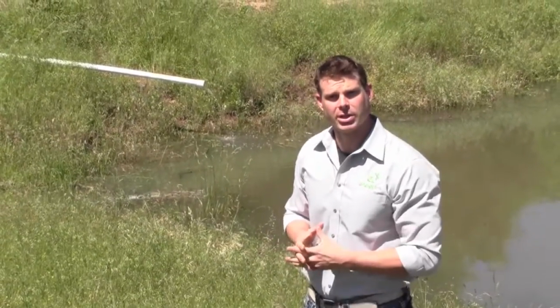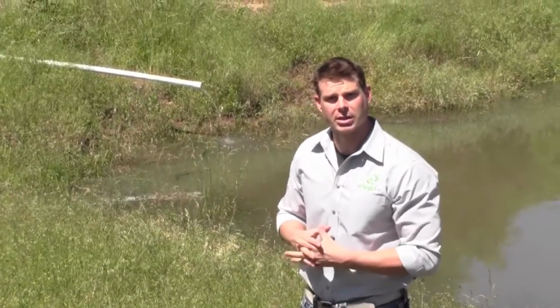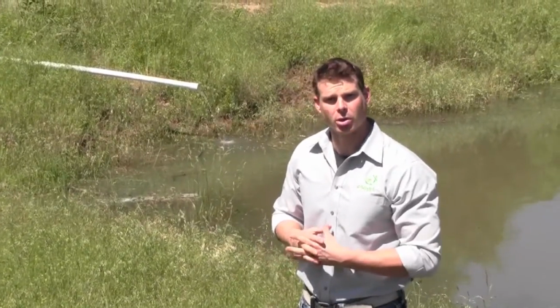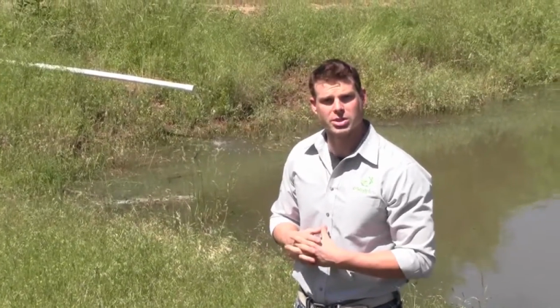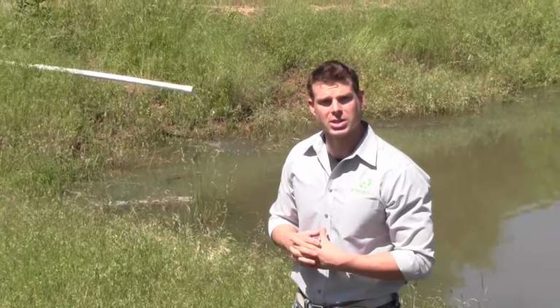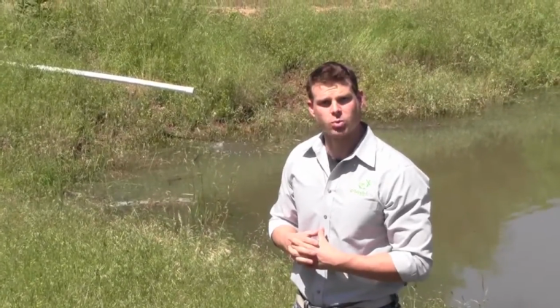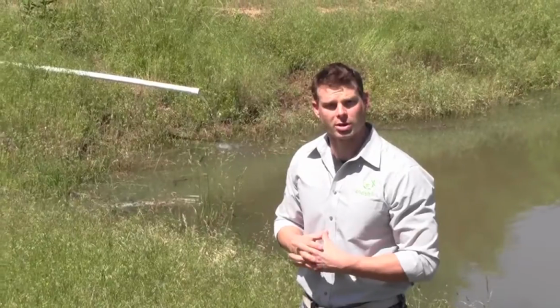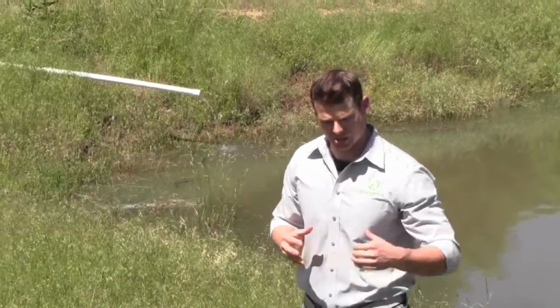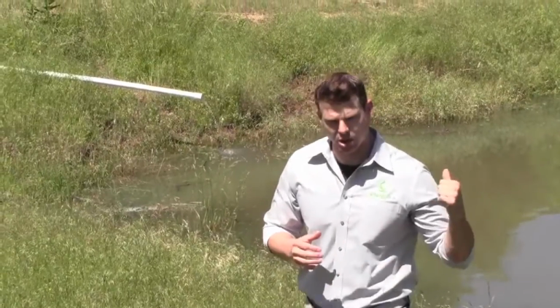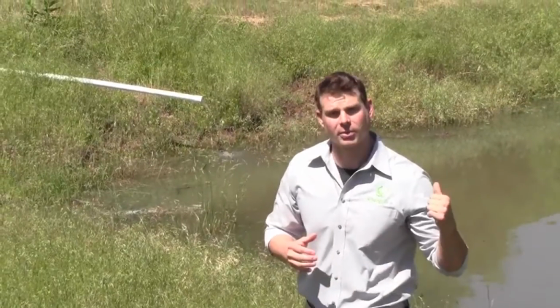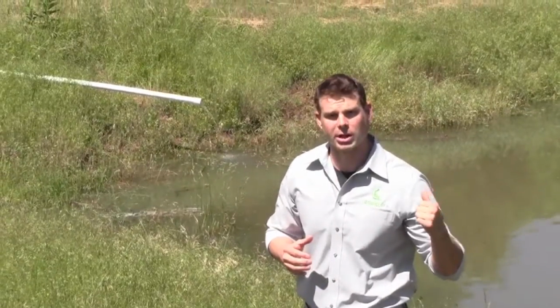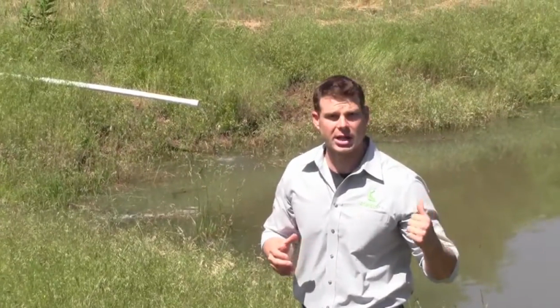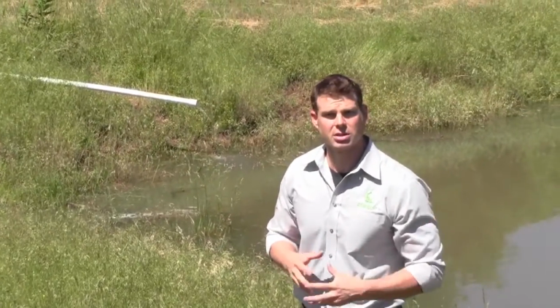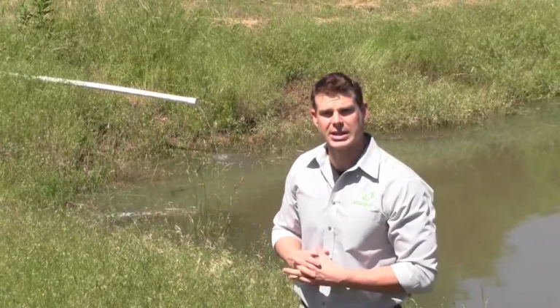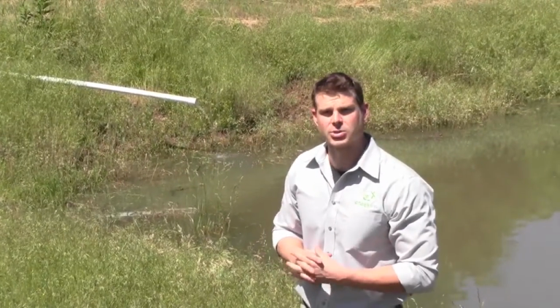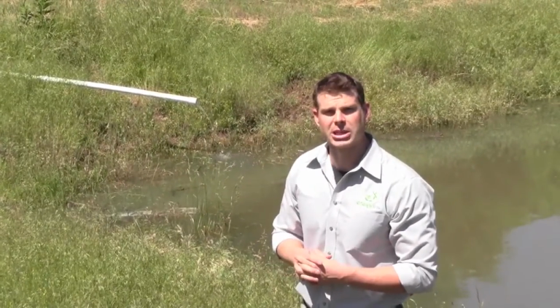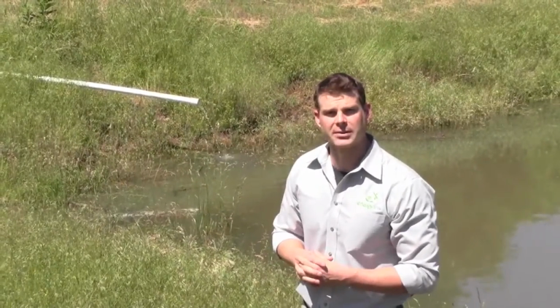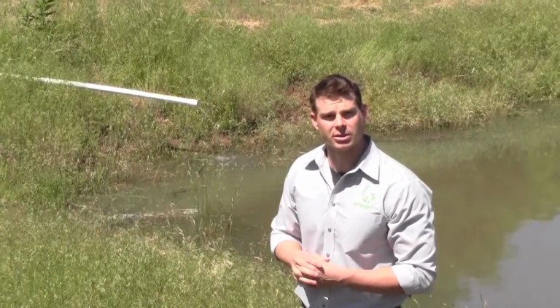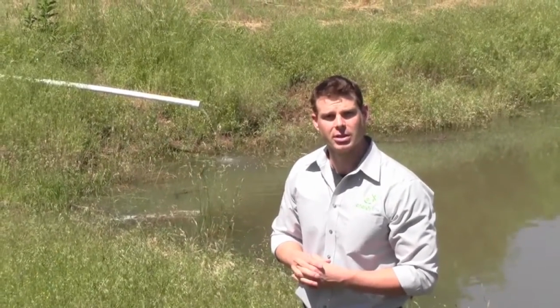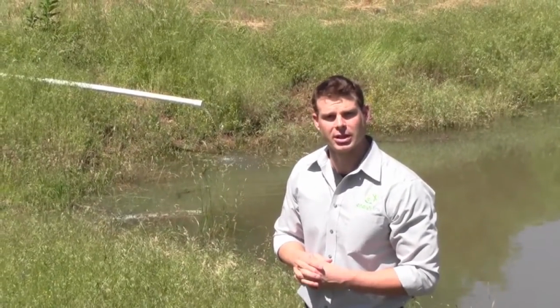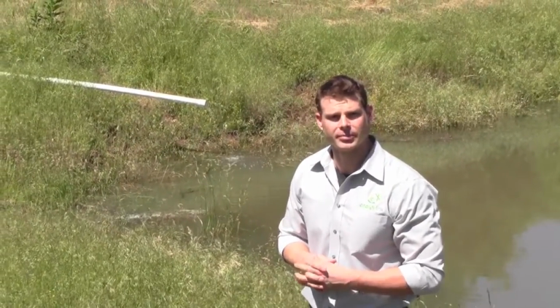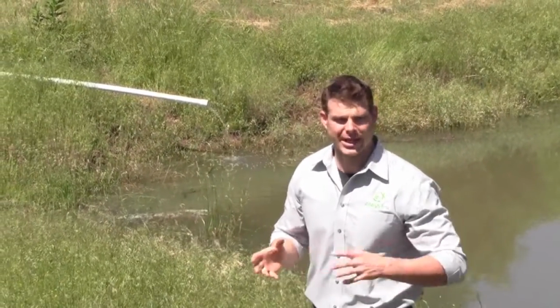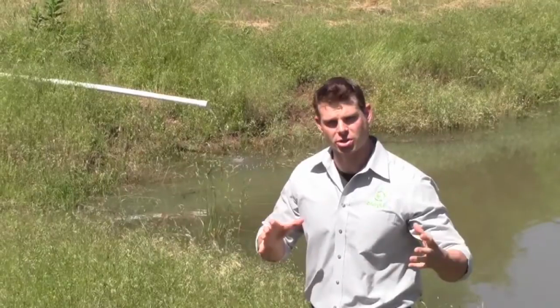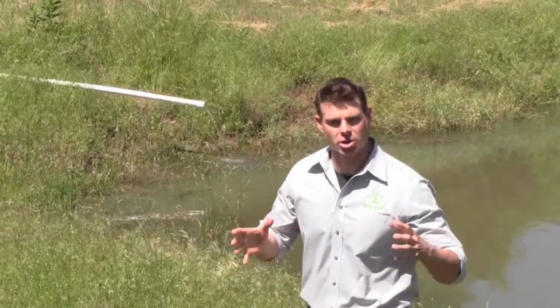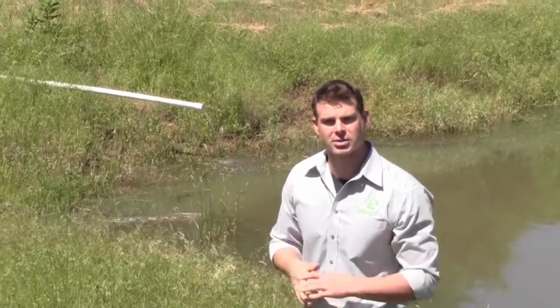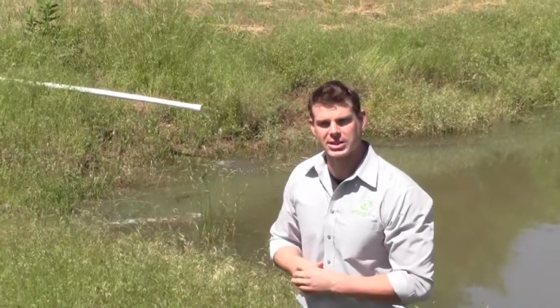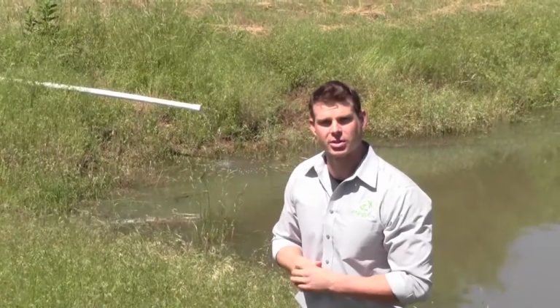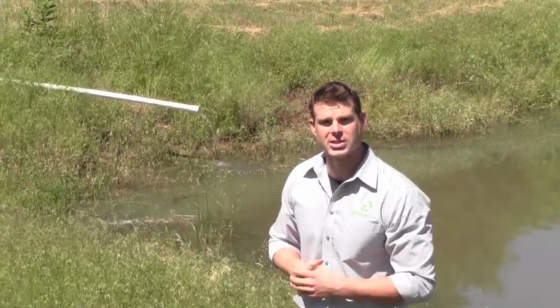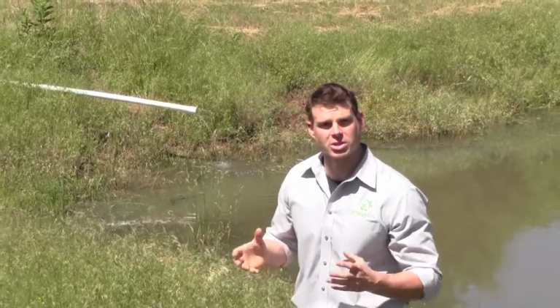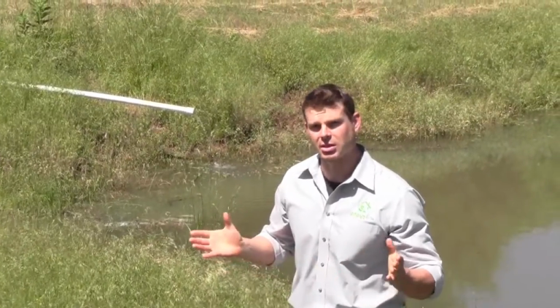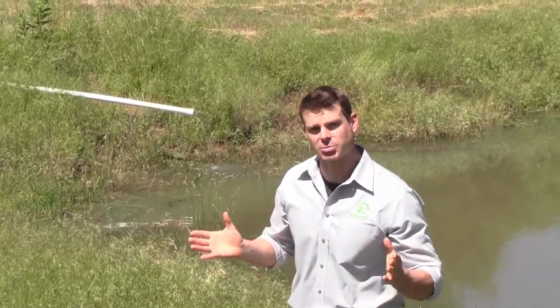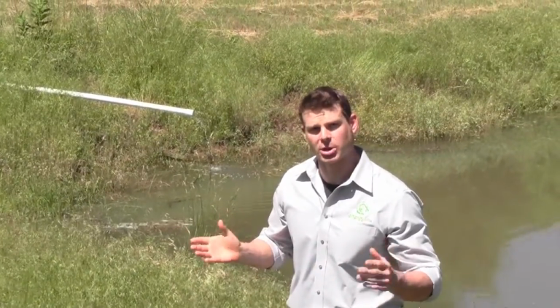The owner is using this pond for irrigation and he had trouble keeping it filled last year during the drought, so we installed this. He's using it to irrigate his property.